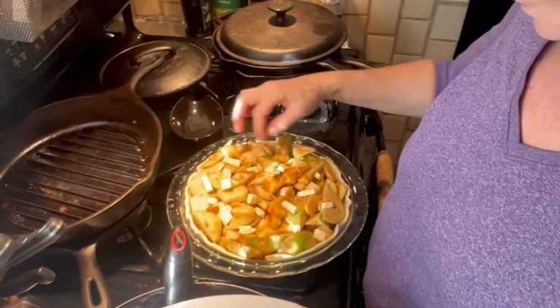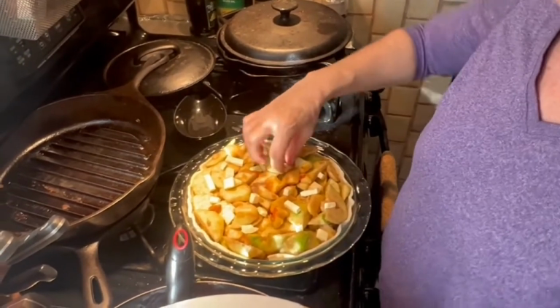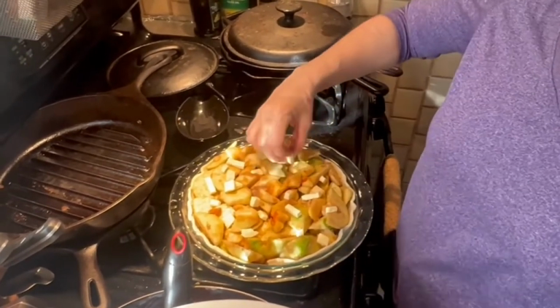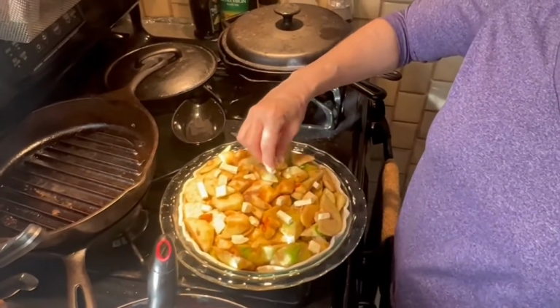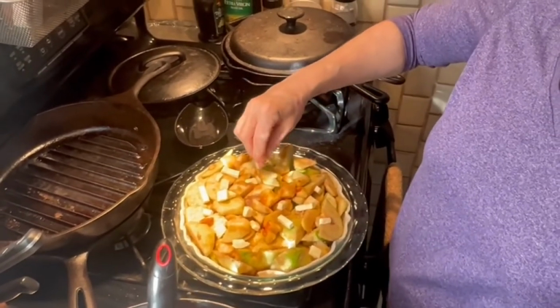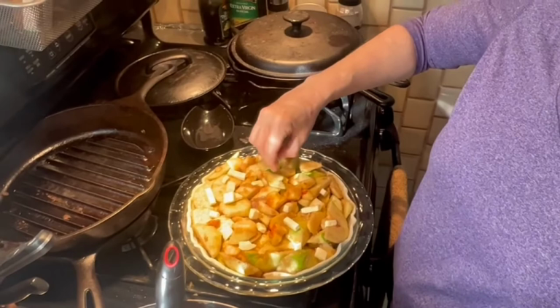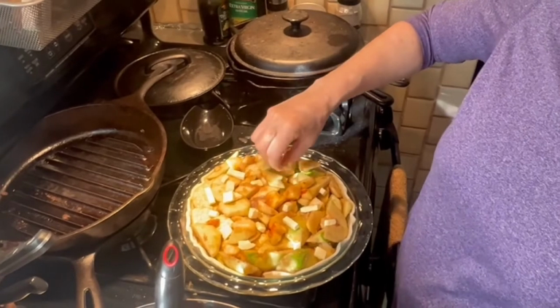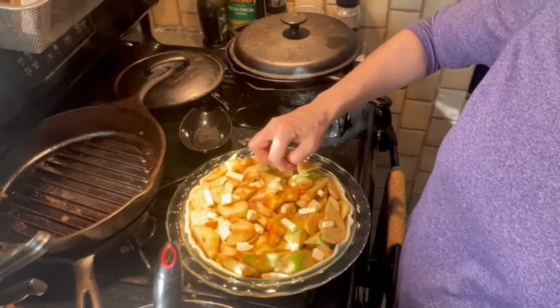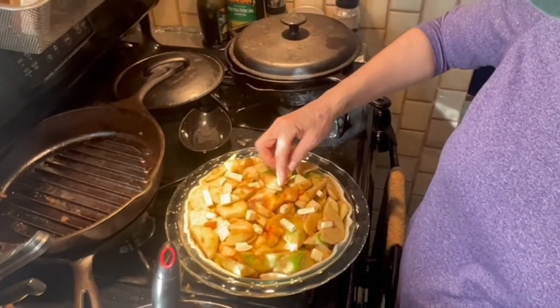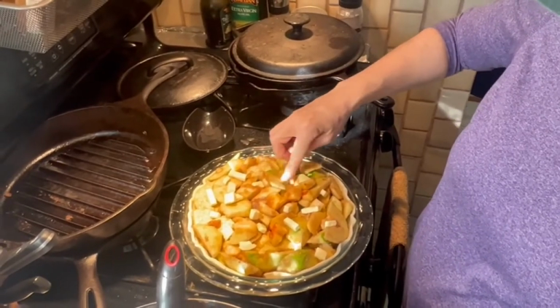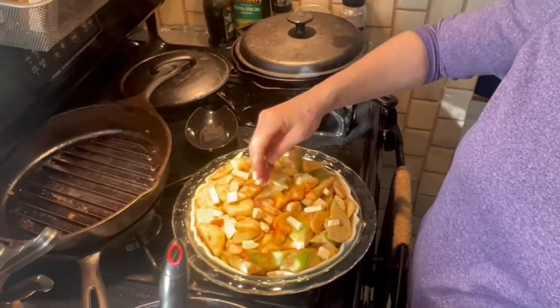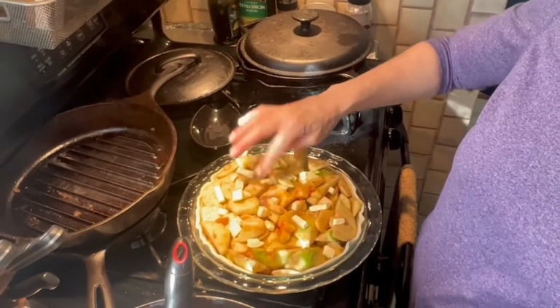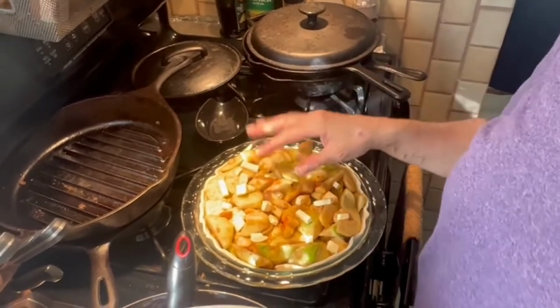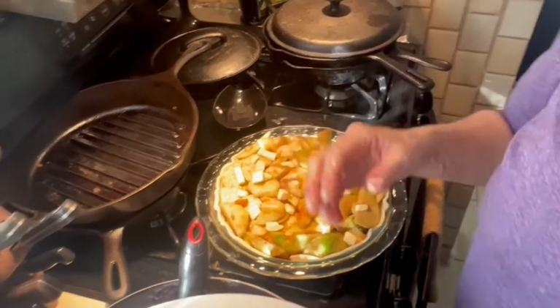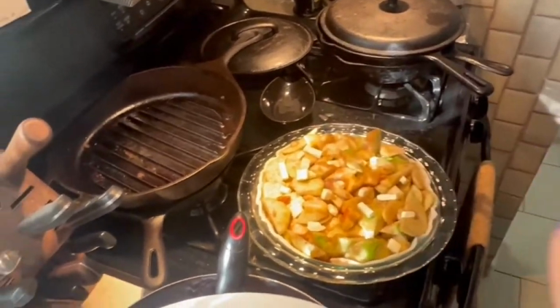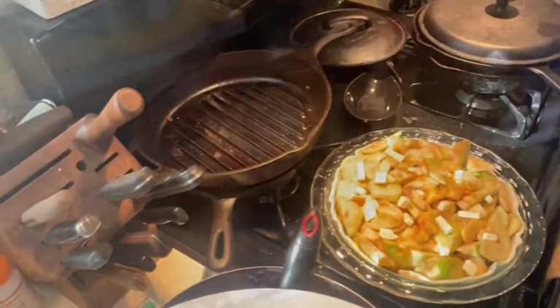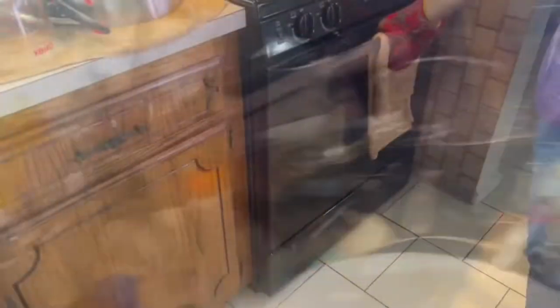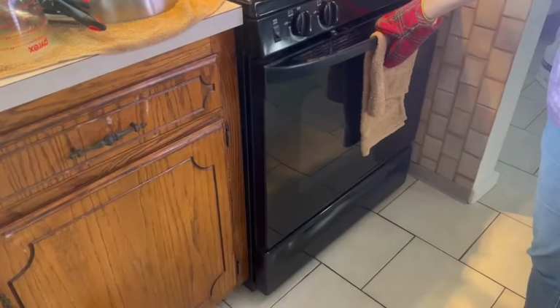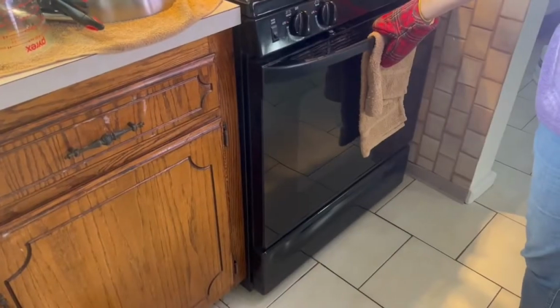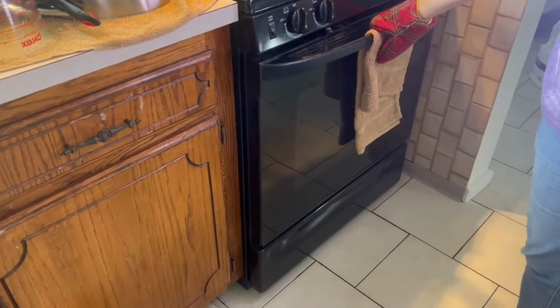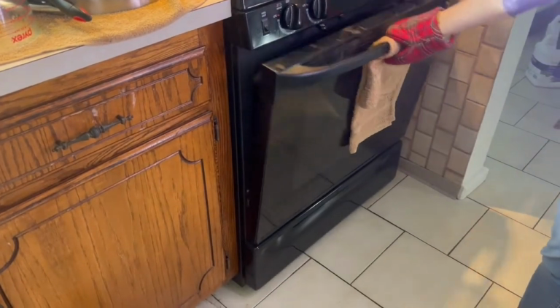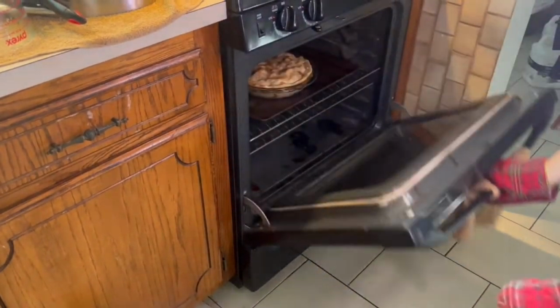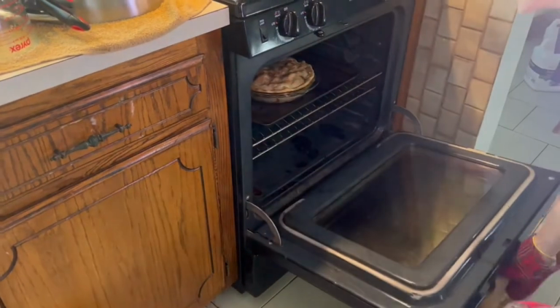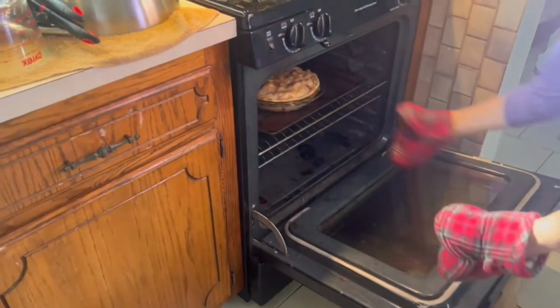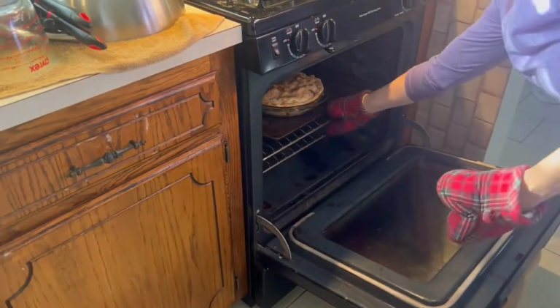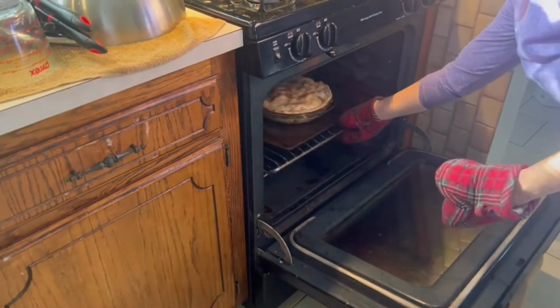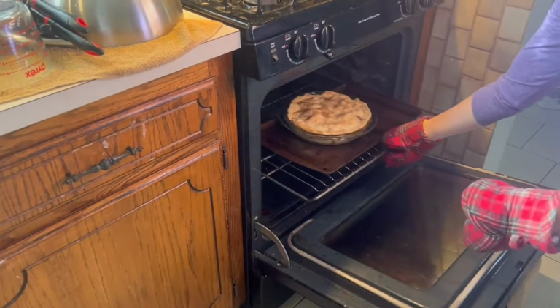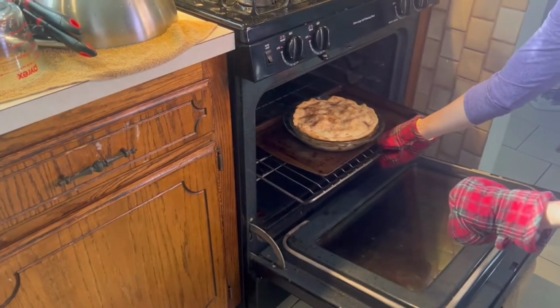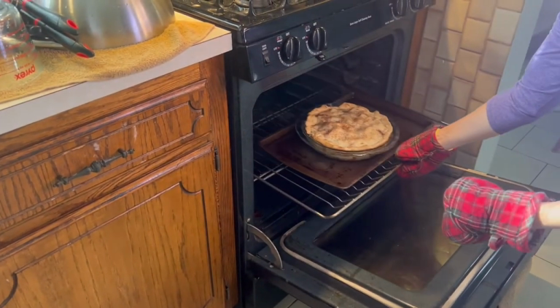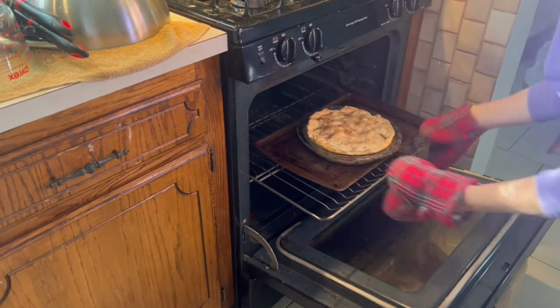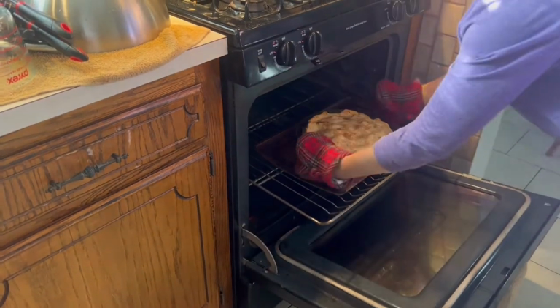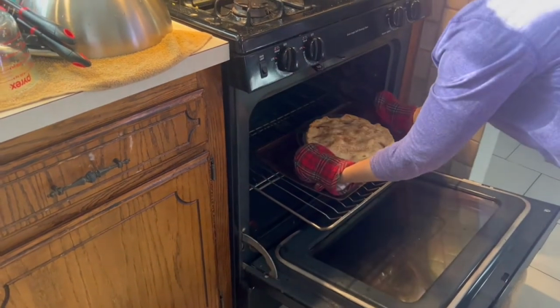How much butter was that? It was a tablespoon and a half. Okay, all right. I think it's perfect.